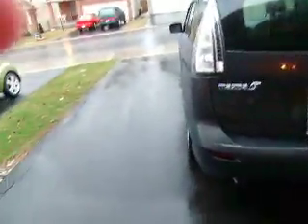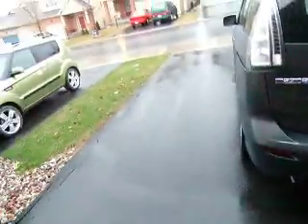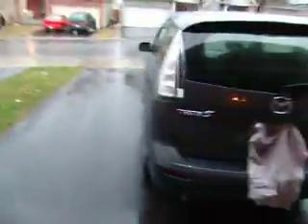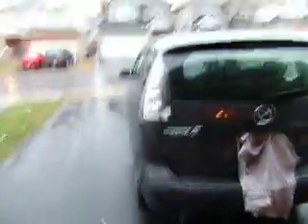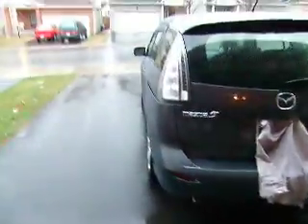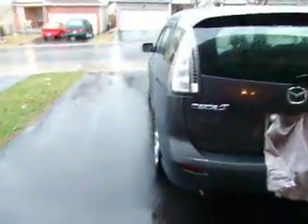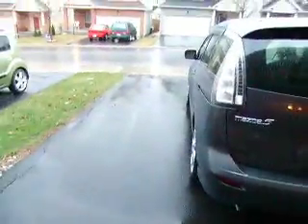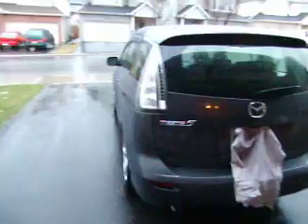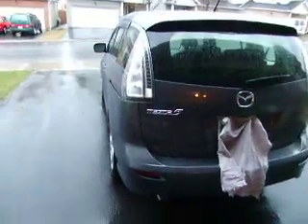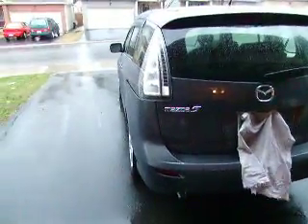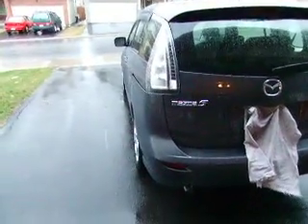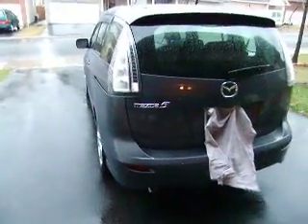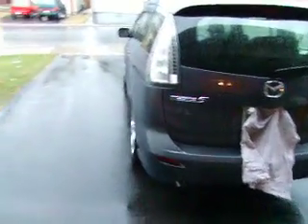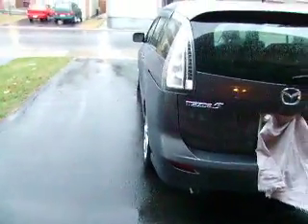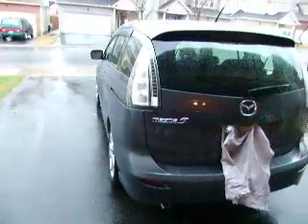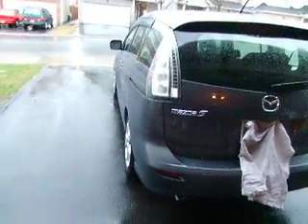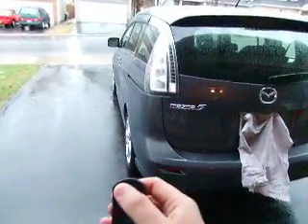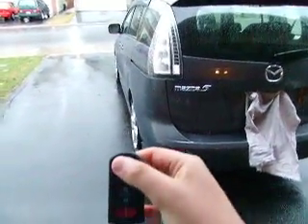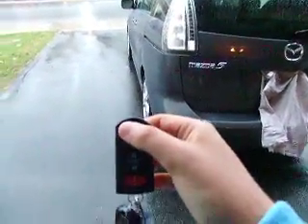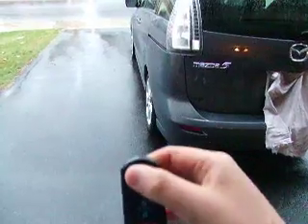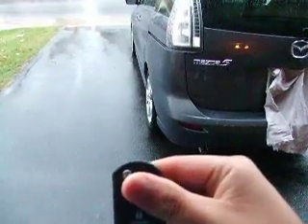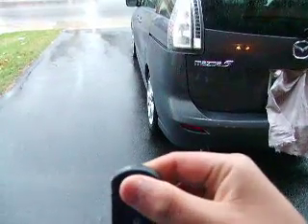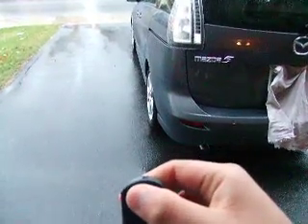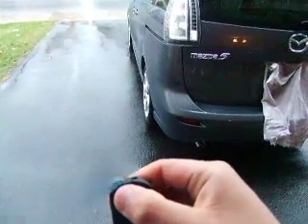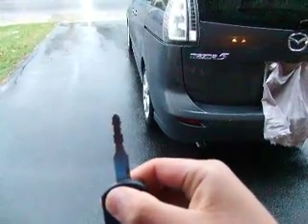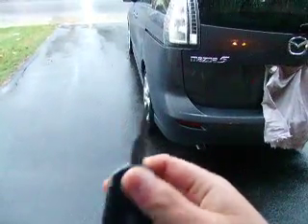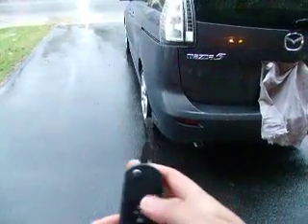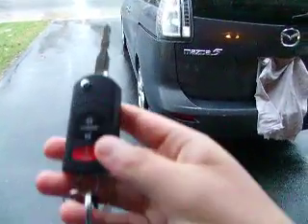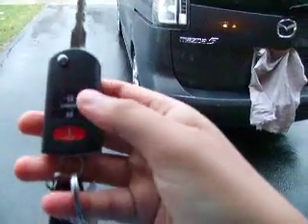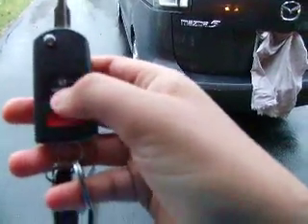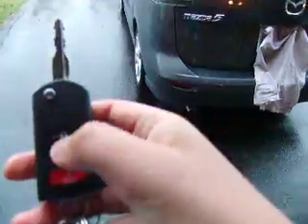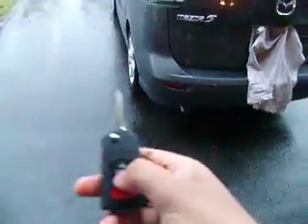So you just get the key. It's a flip-up style key. You push this little chrome button and it flips right up. So it has keyless entry of course.